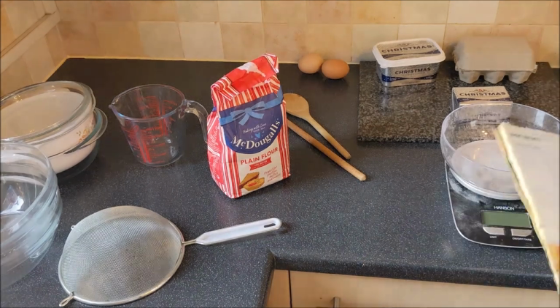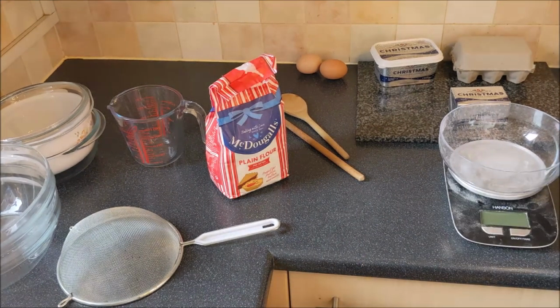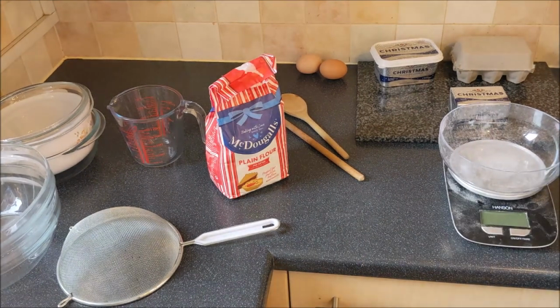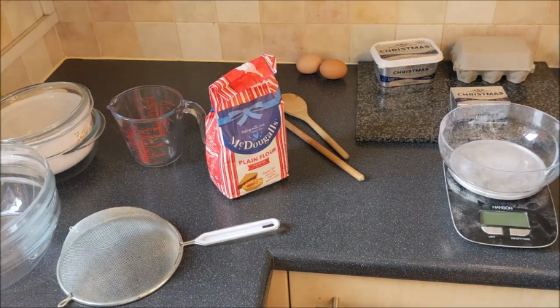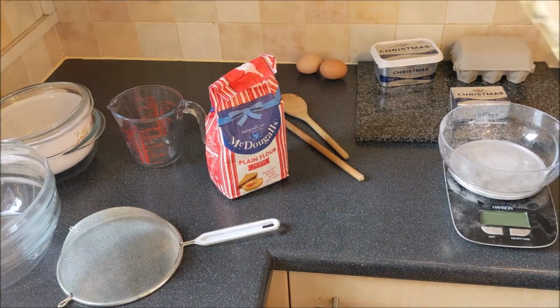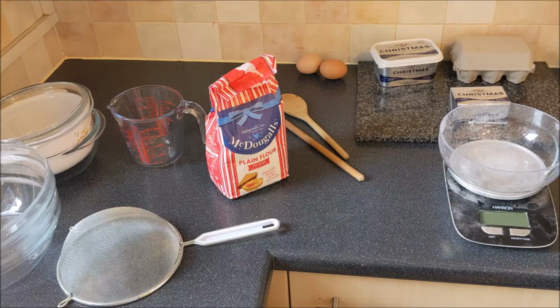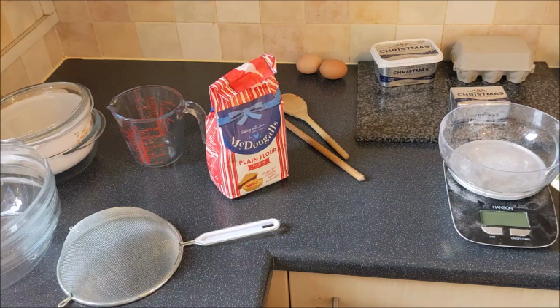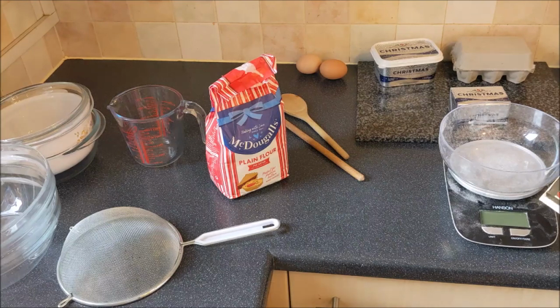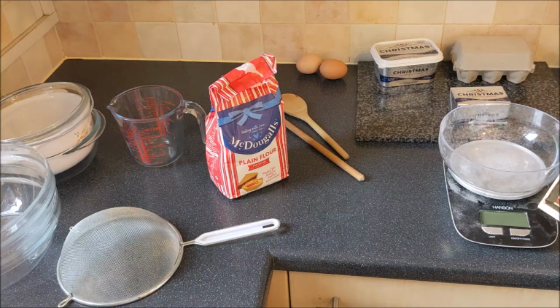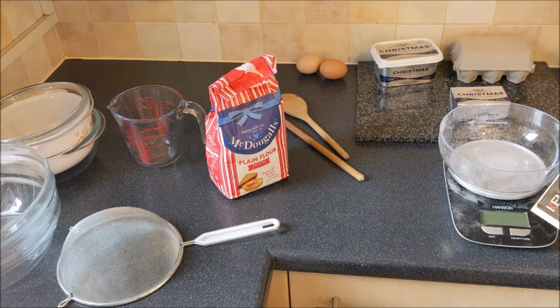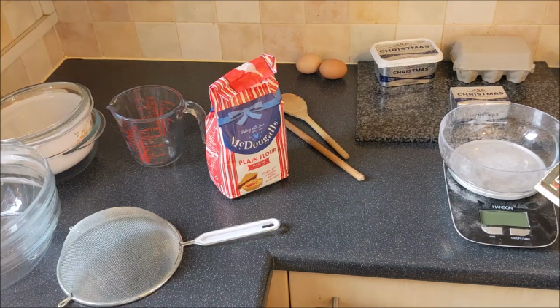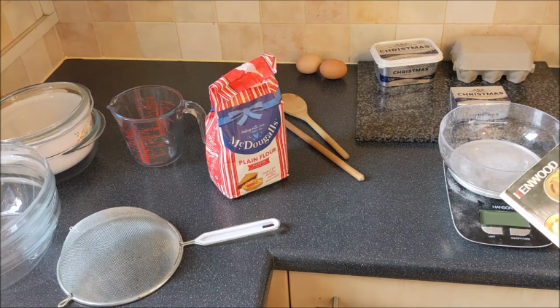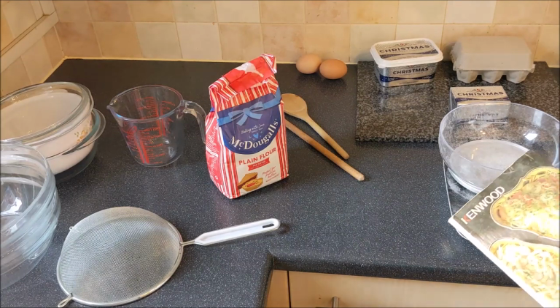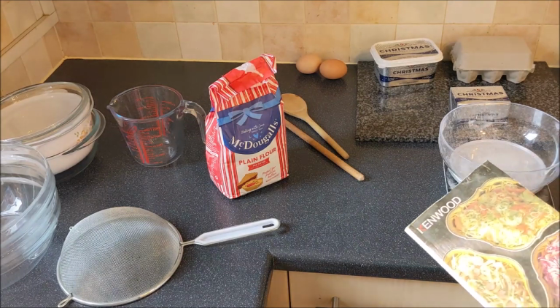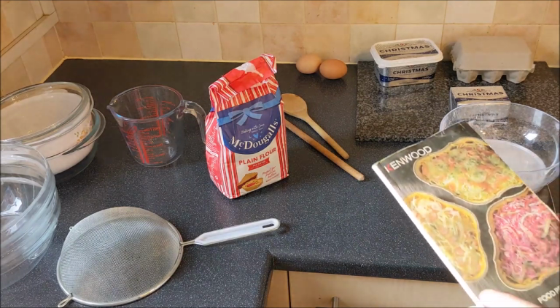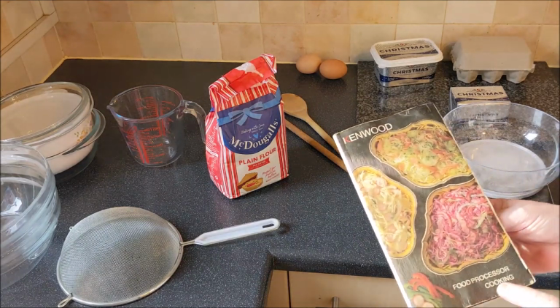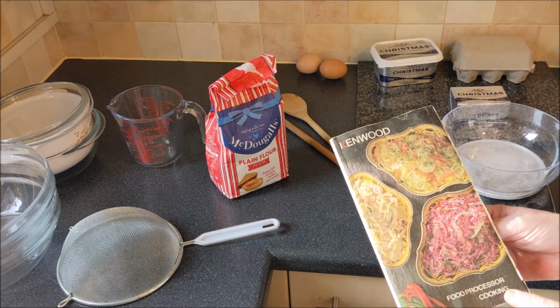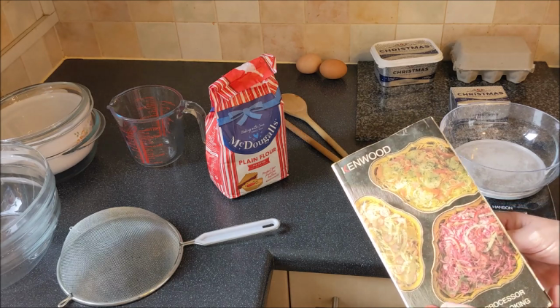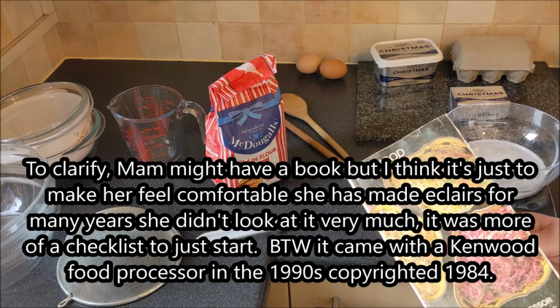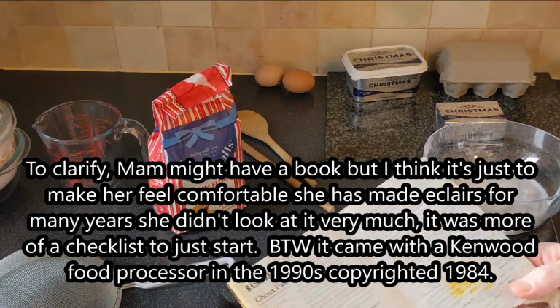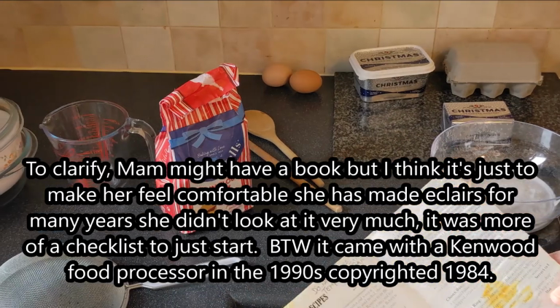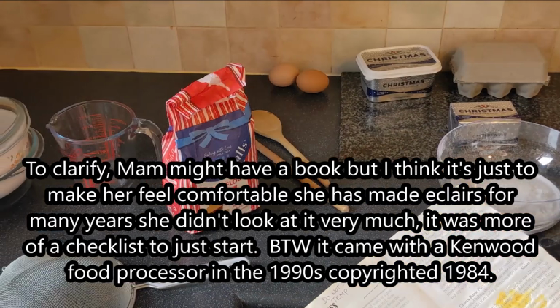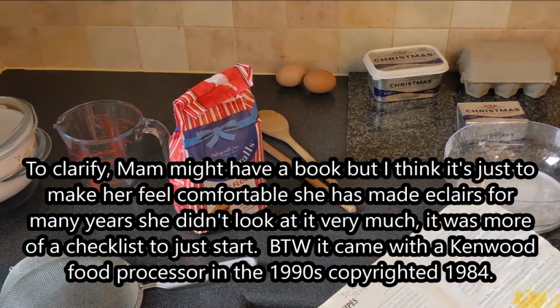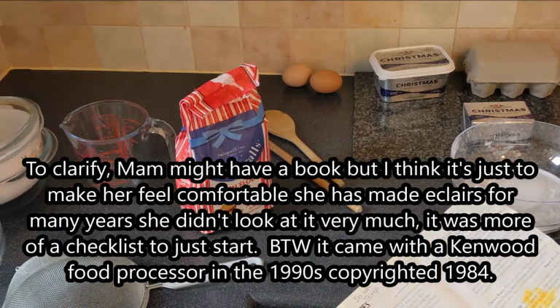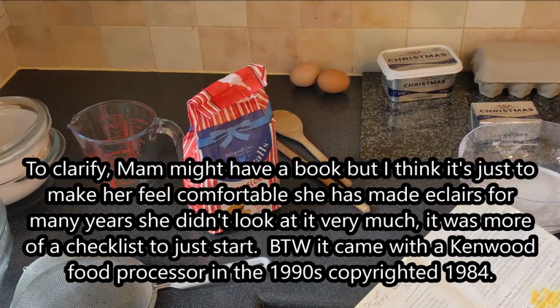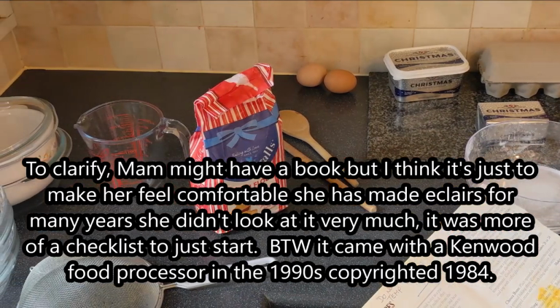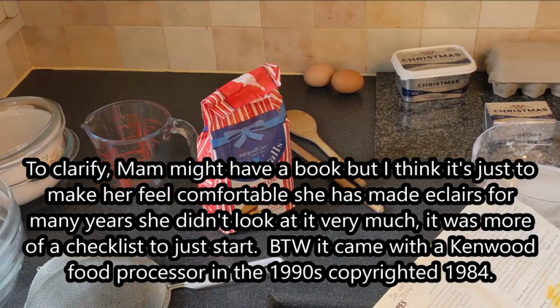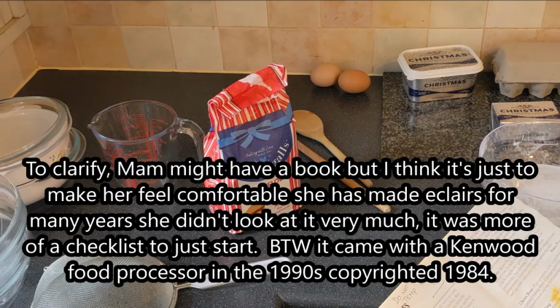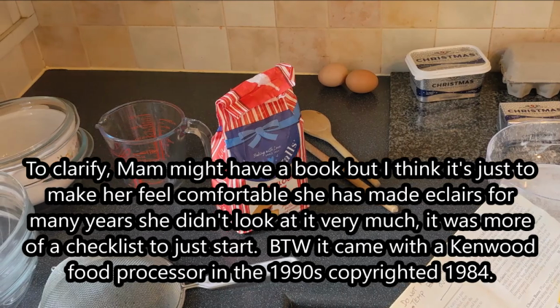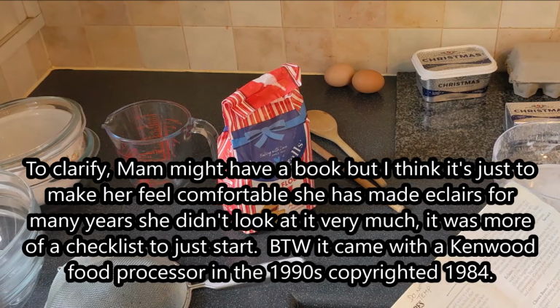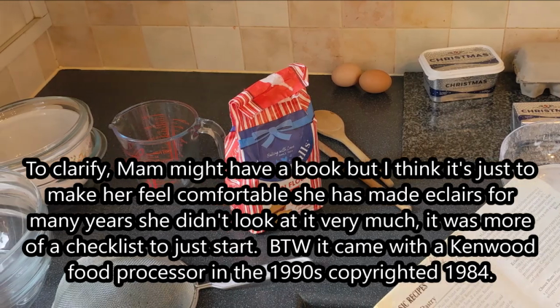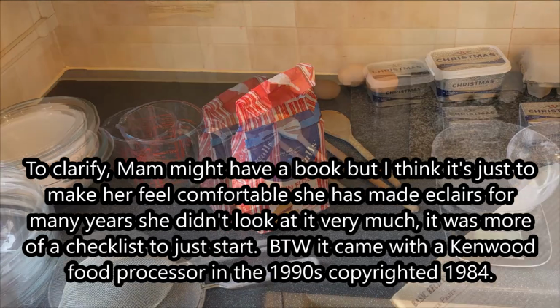This book you're reading from? I've had it years. It was a food processor book, but I've never been into food processors — I've always been the old-fashioned cook. It's a spoon.